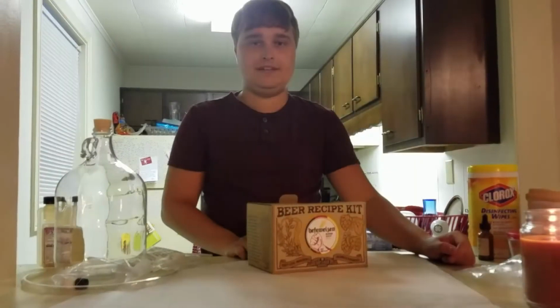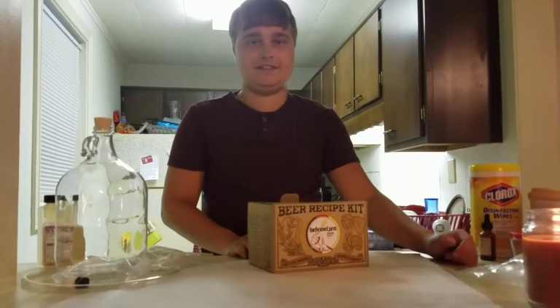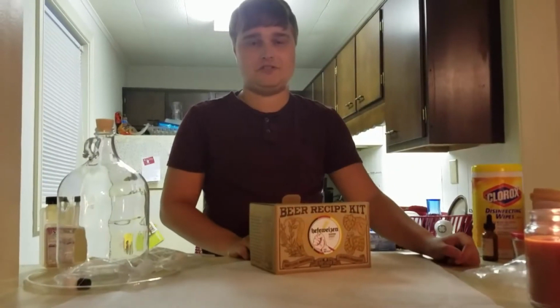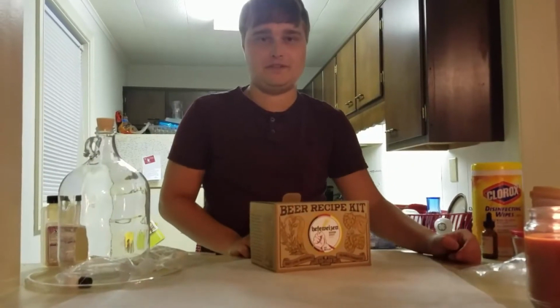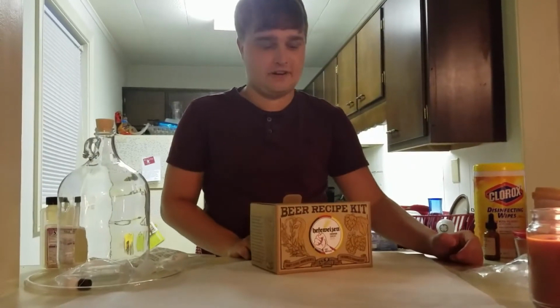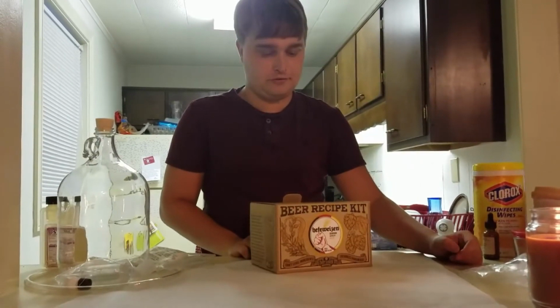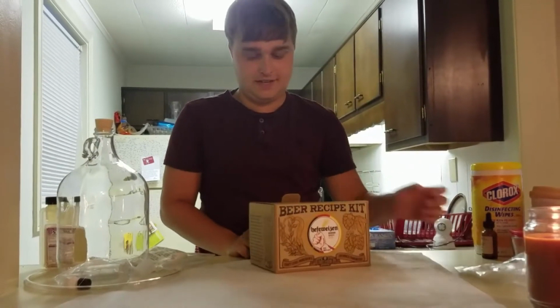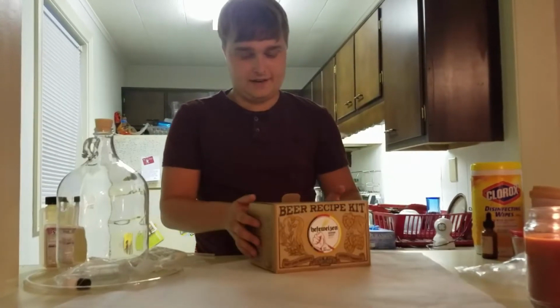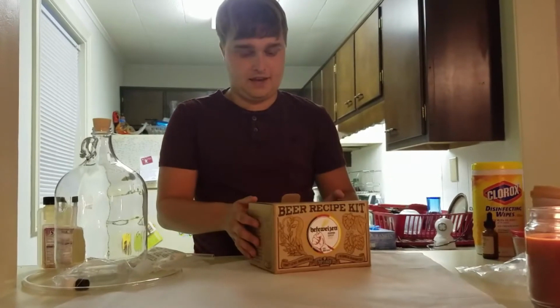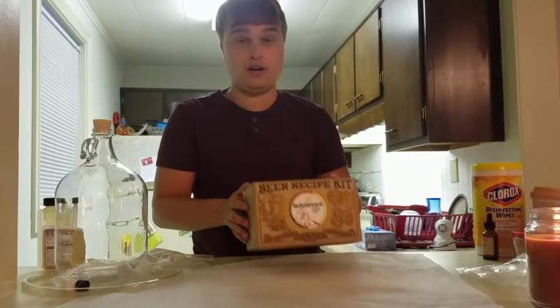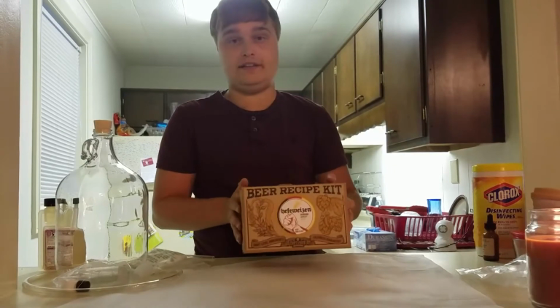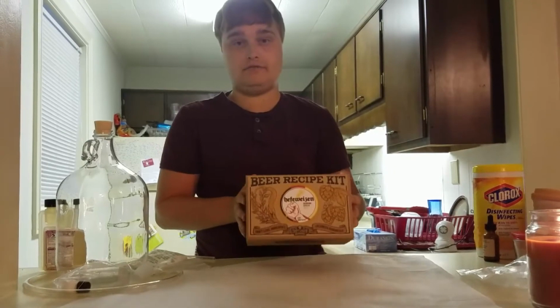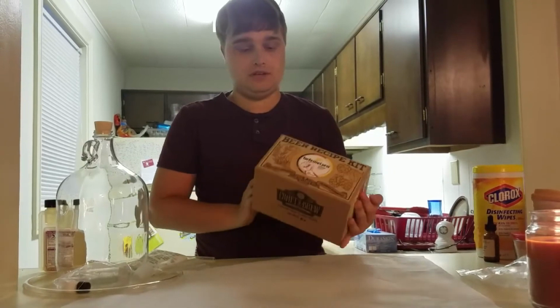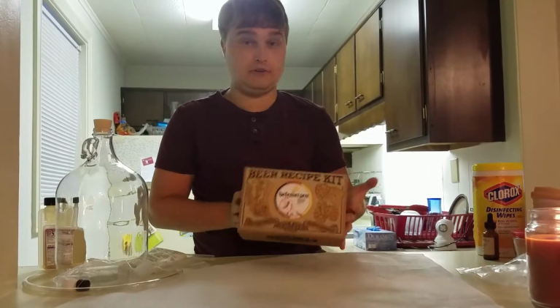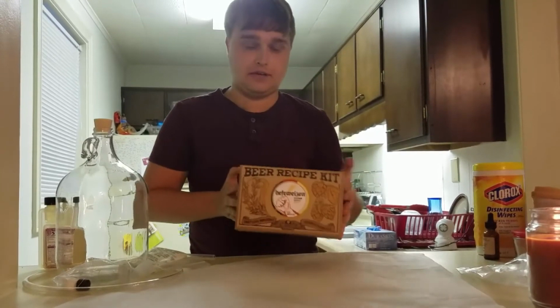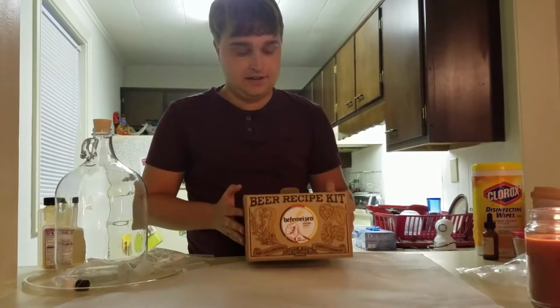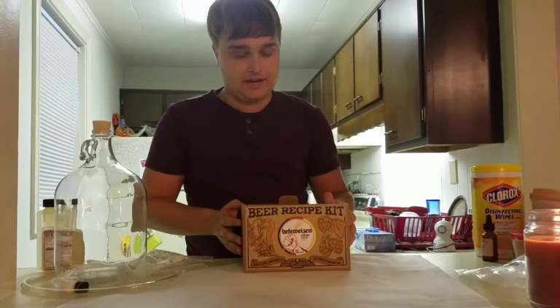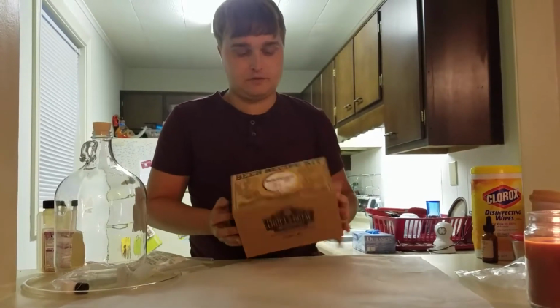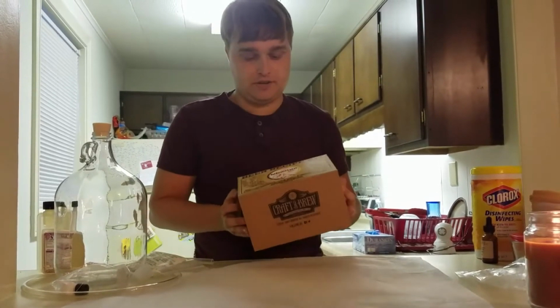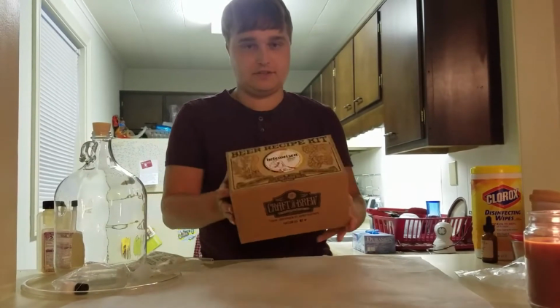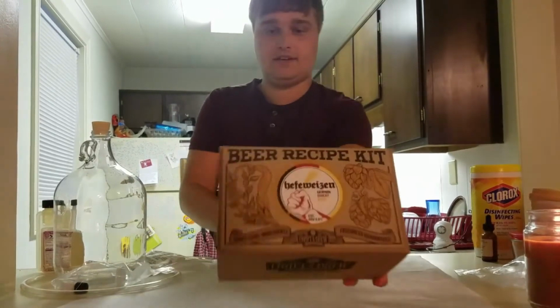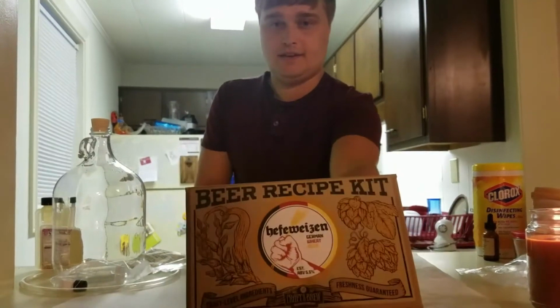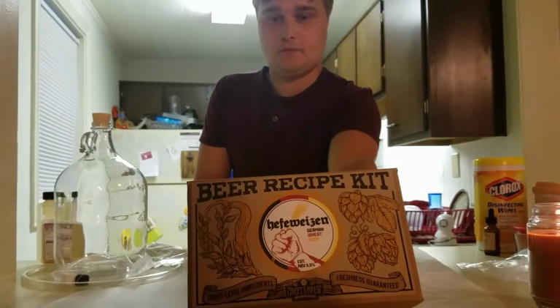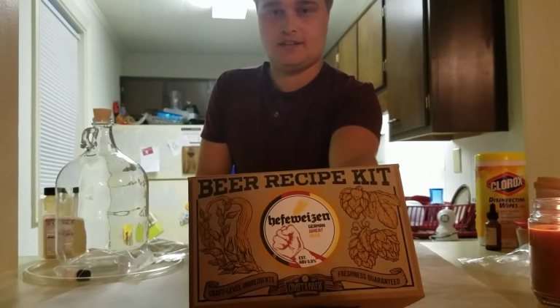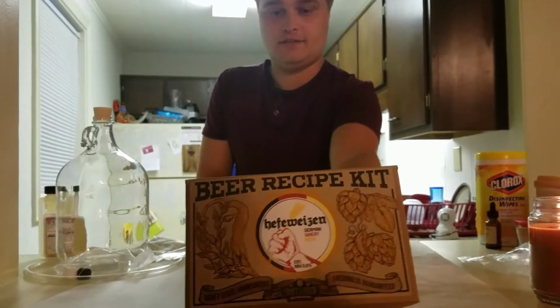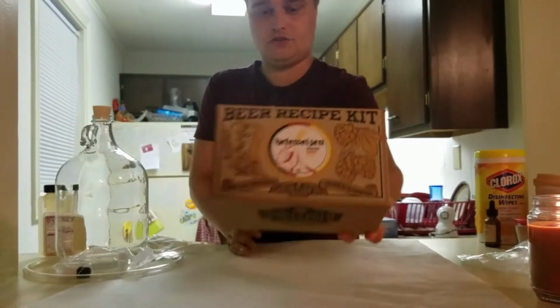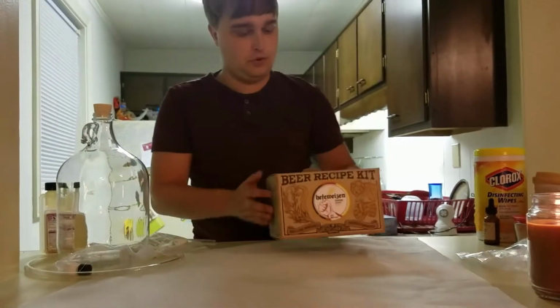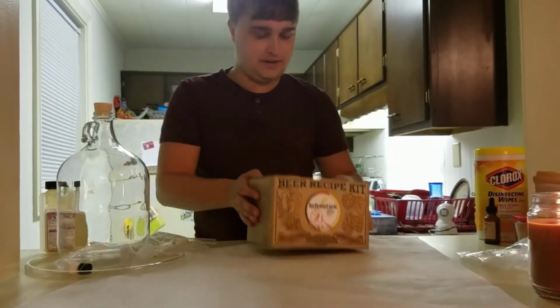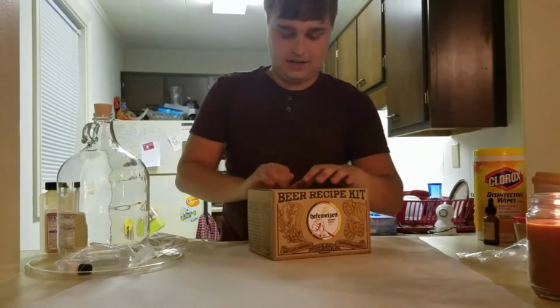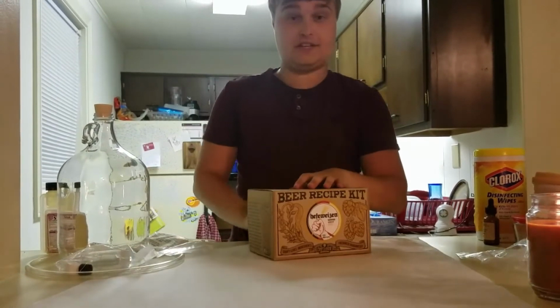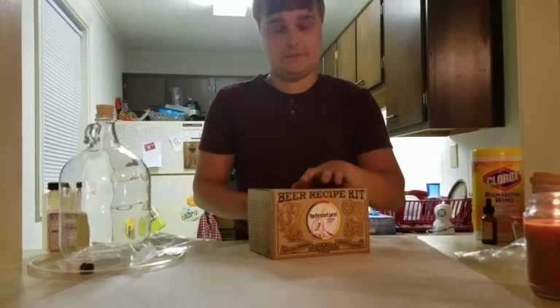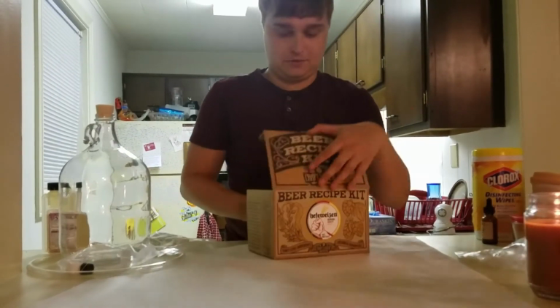Hi, this is Trey with Trey Brews. I have a one-gallon recipe refill kit by Craft & Brew here. This is the Hefeweizen kit, a German wheat beer. I'm really excited about this one.